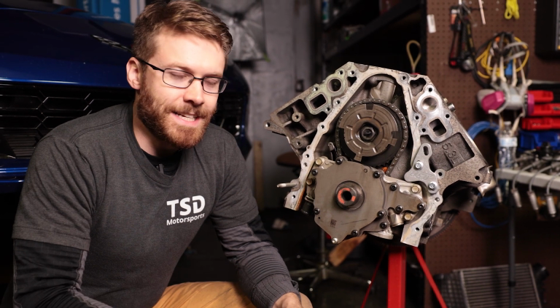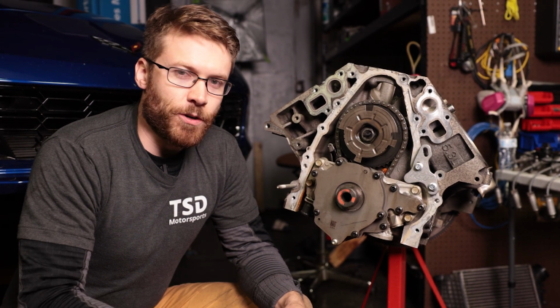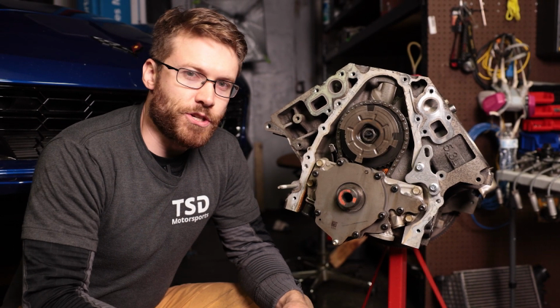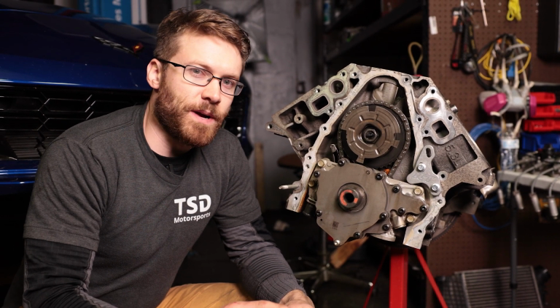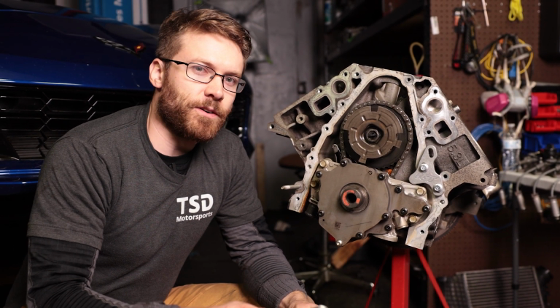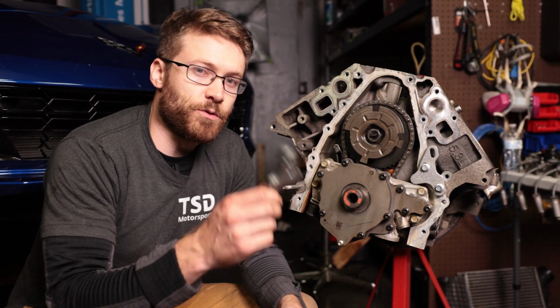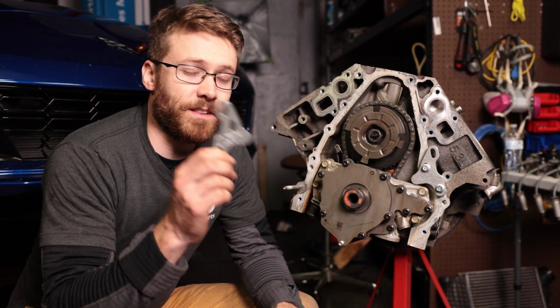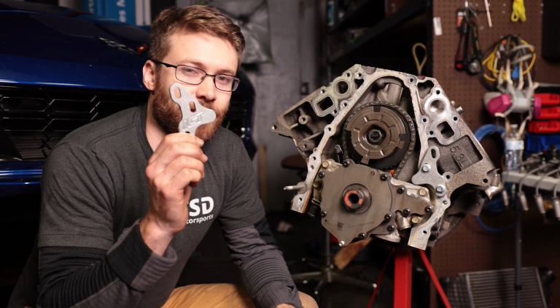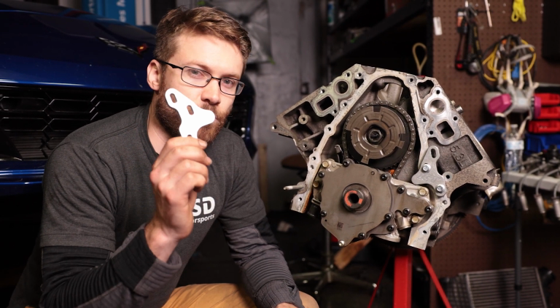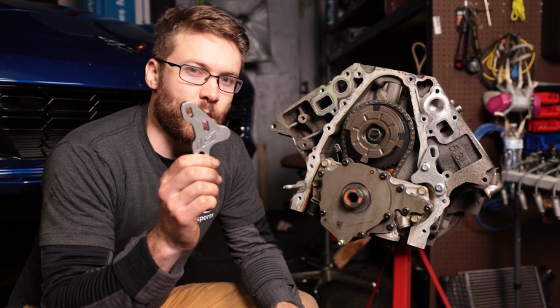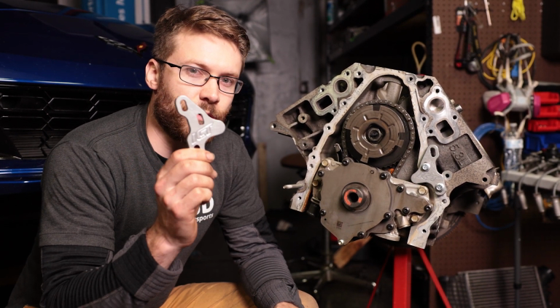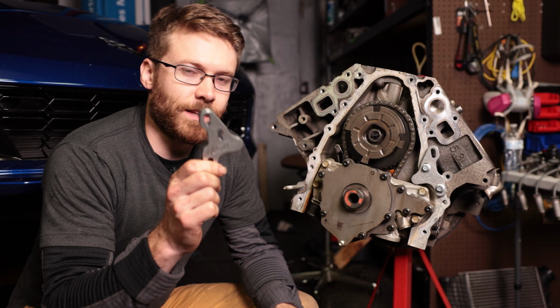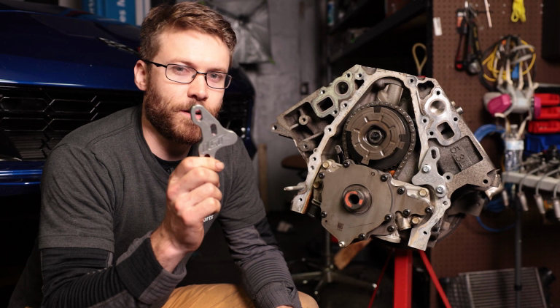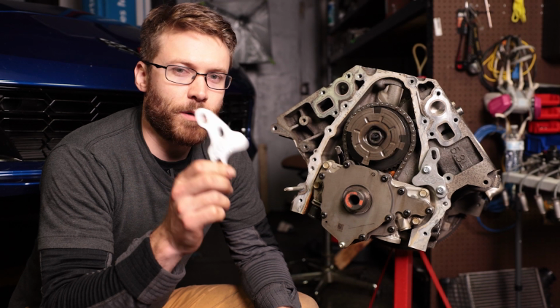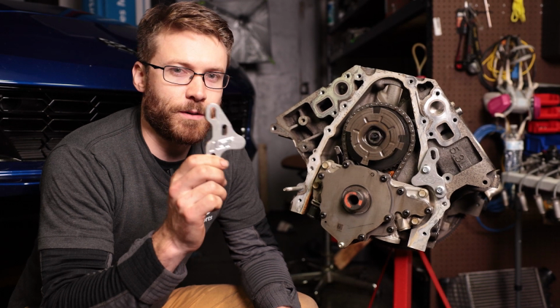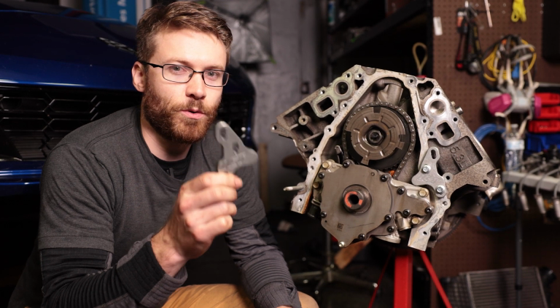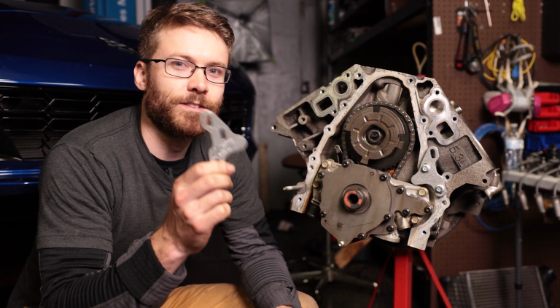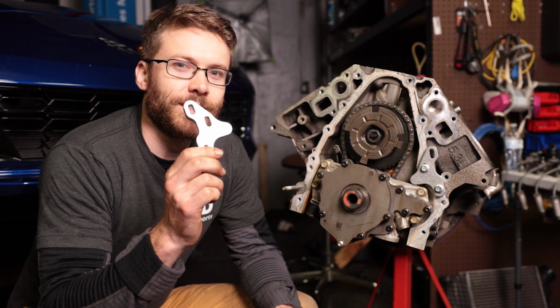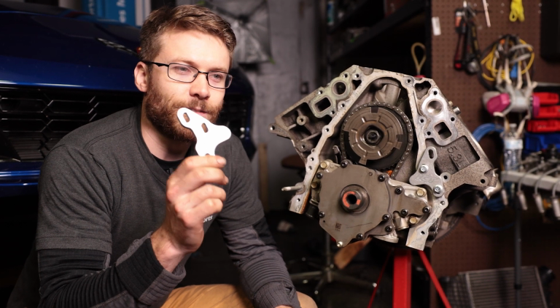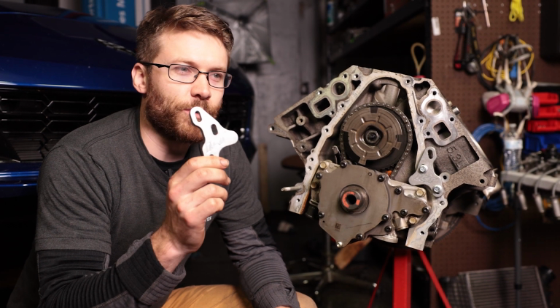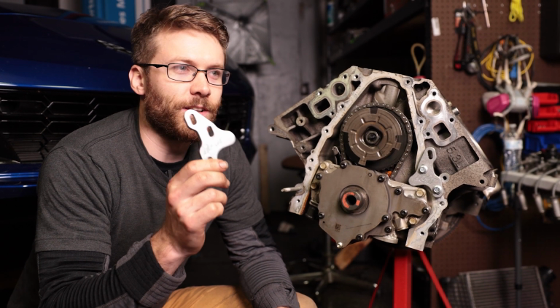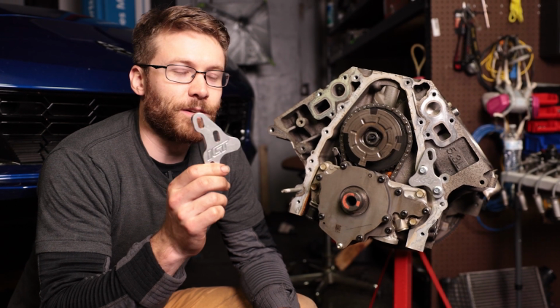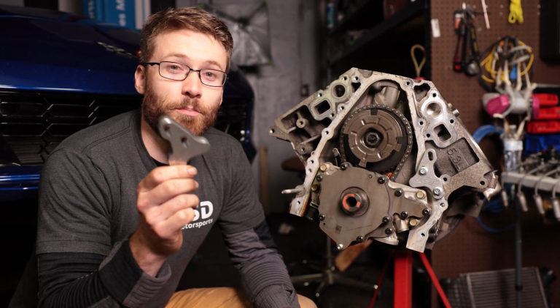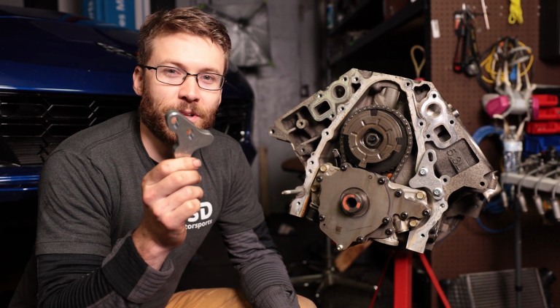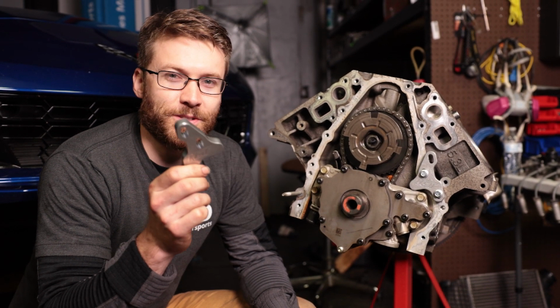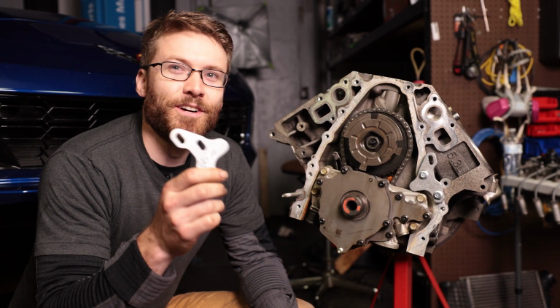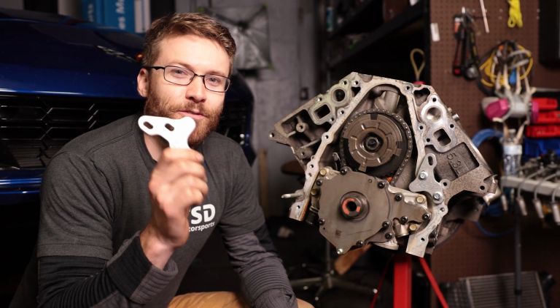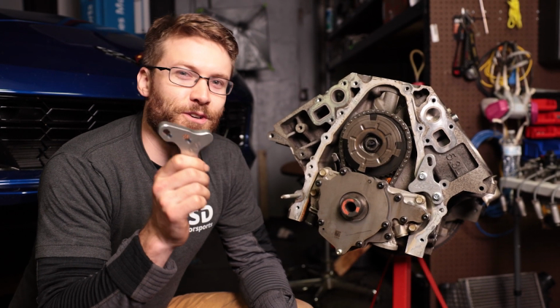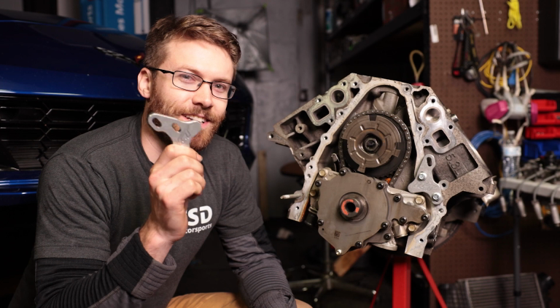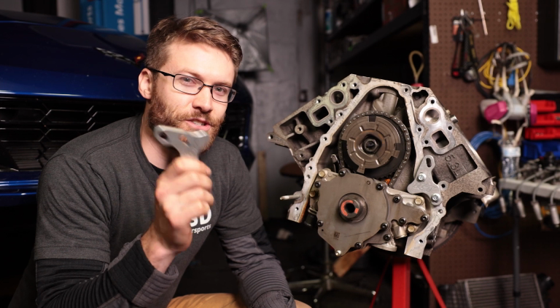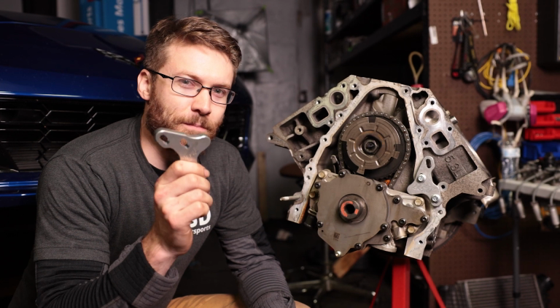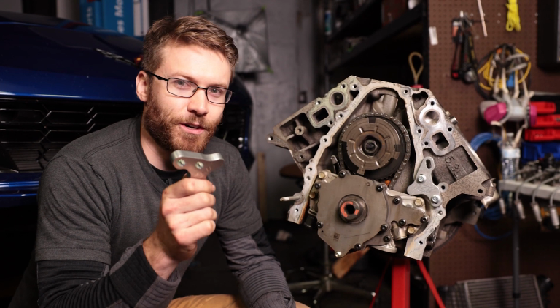Today we're going to show you how to select the right oil pump alignment tool for your GM motor.